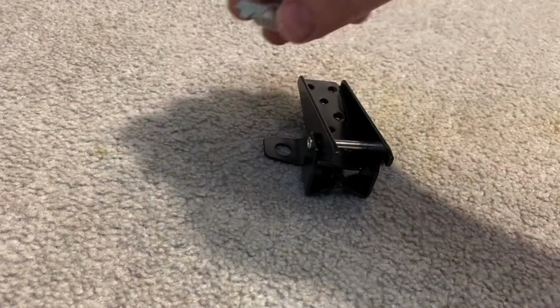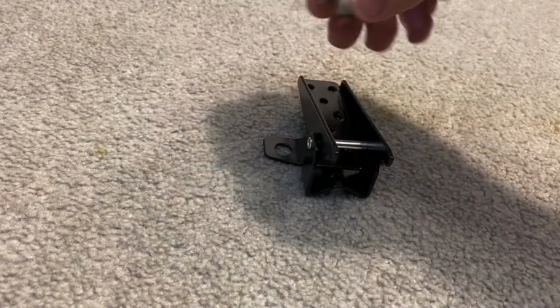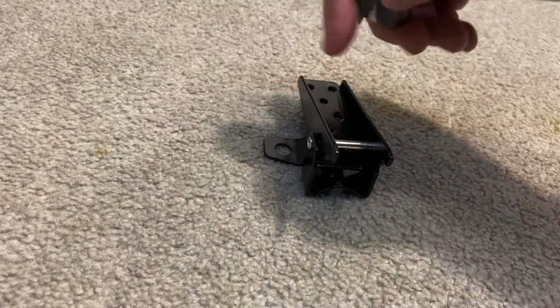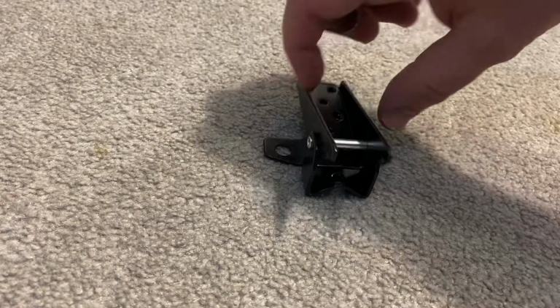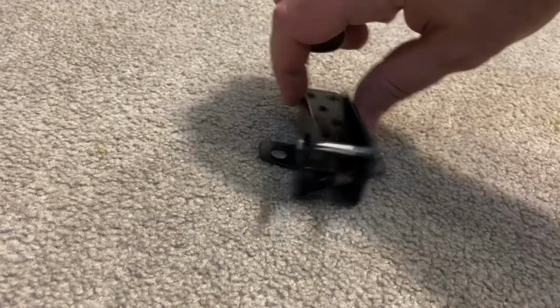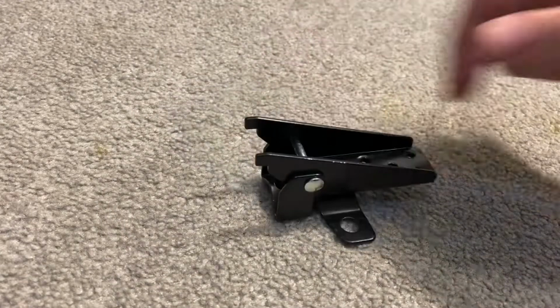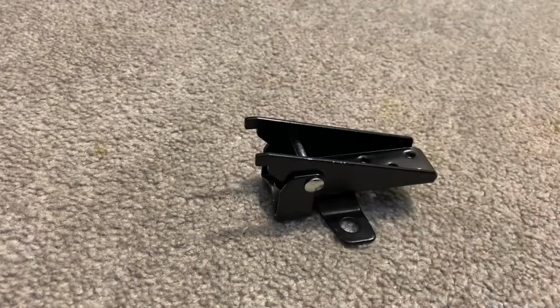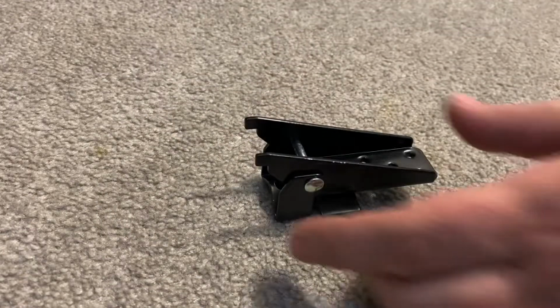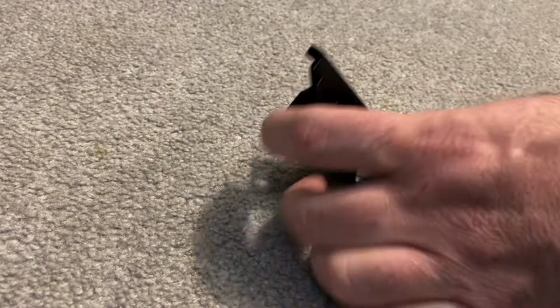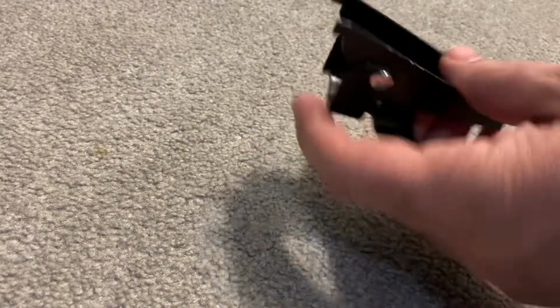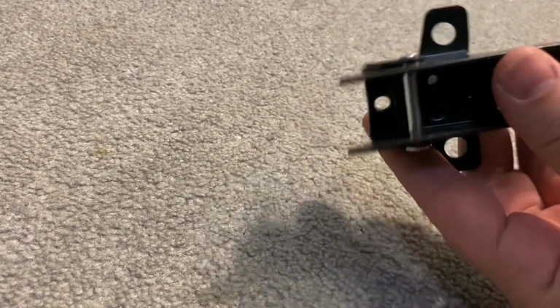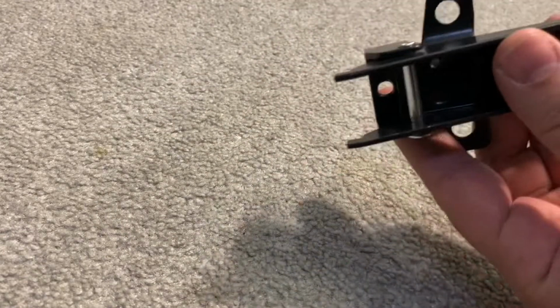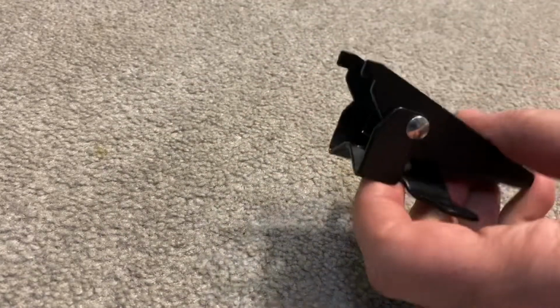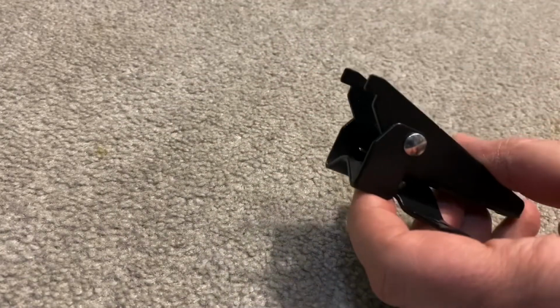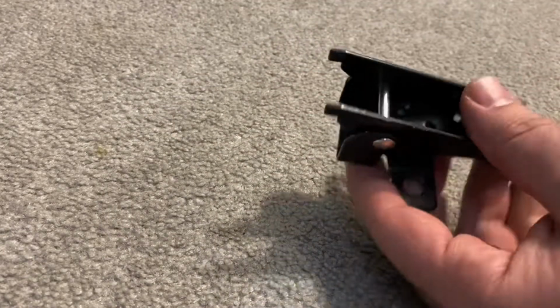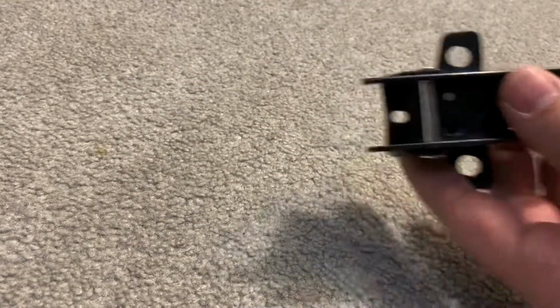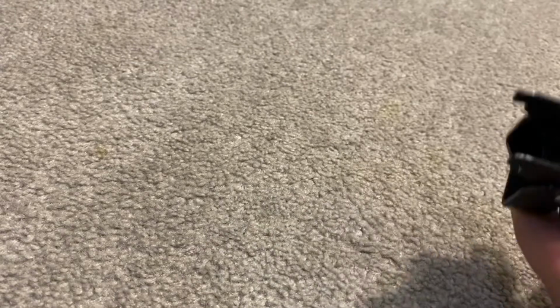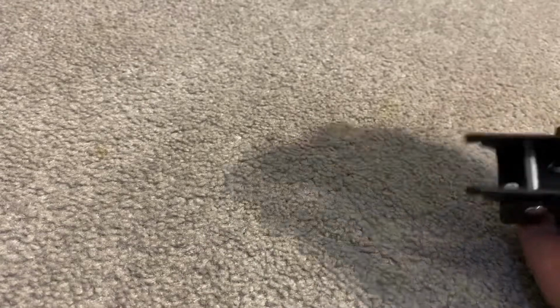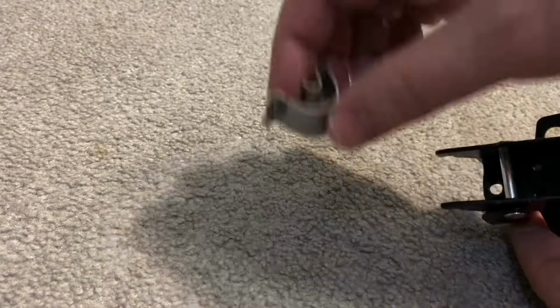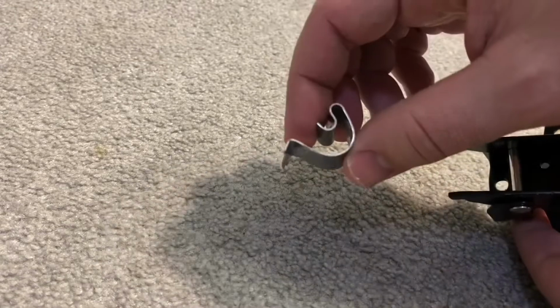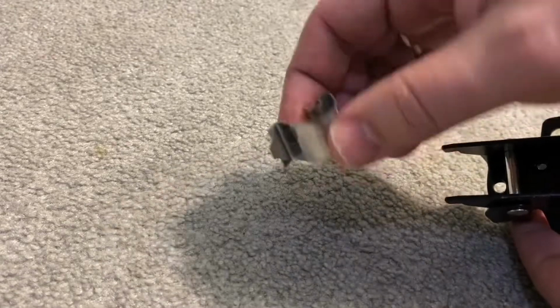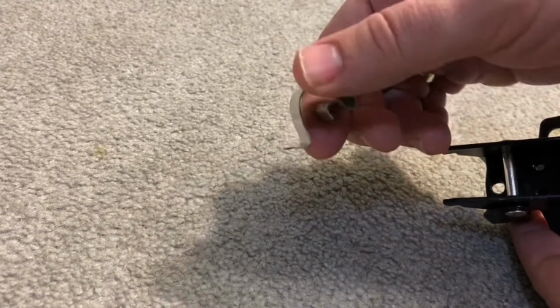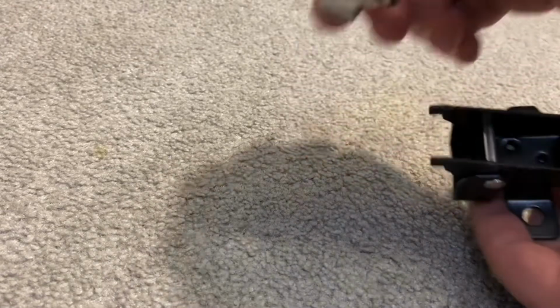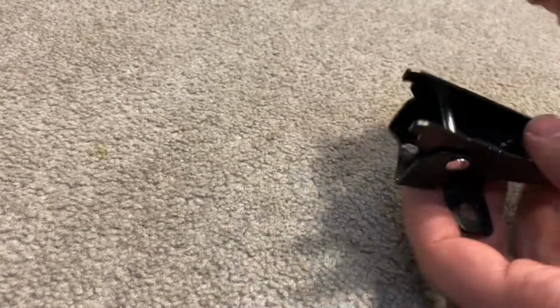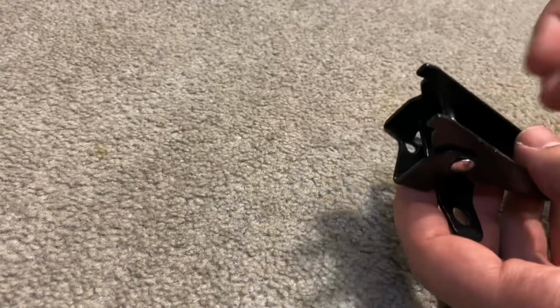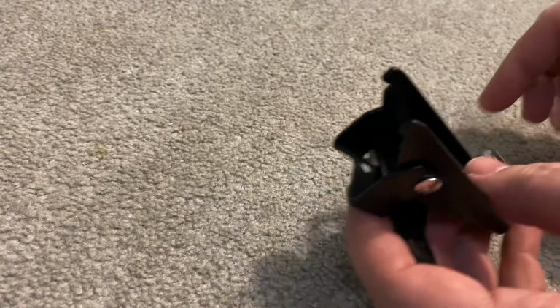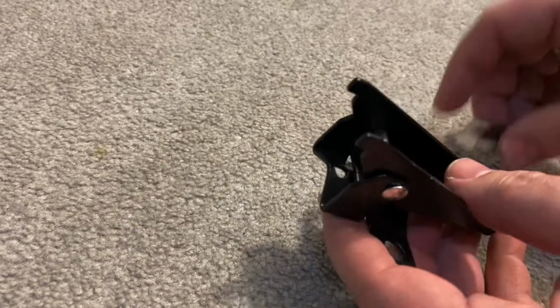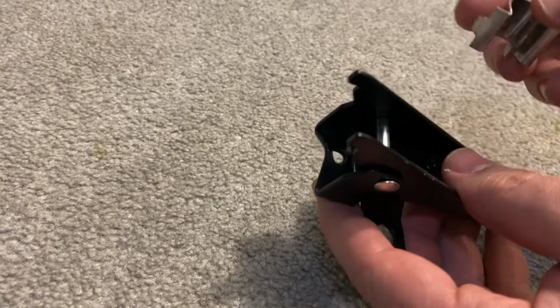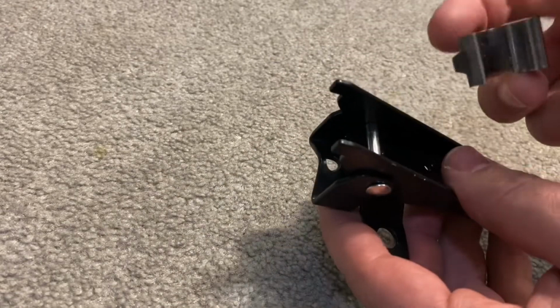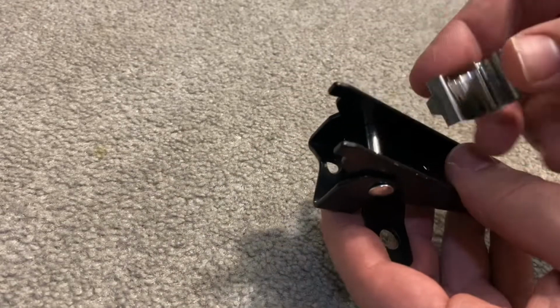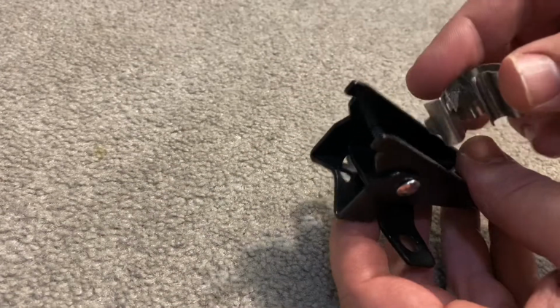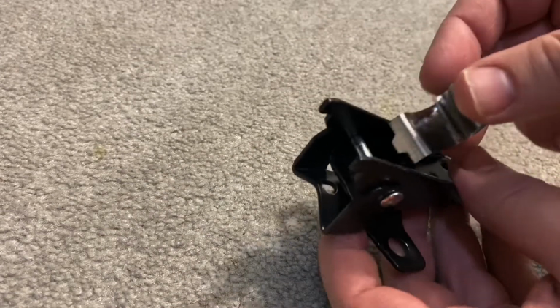This is a knockoff standard but it serves the same purpose. This is an original spring. Basically what you want to do is slide this up and under.